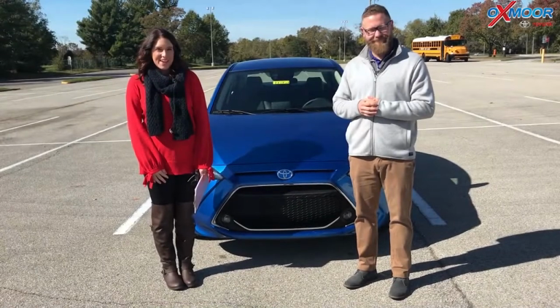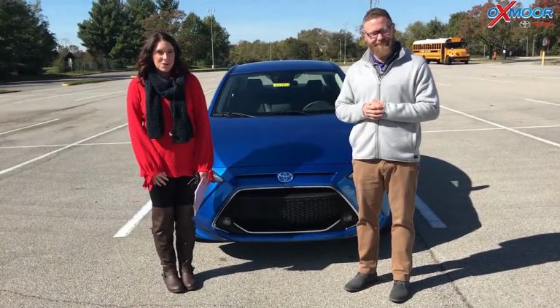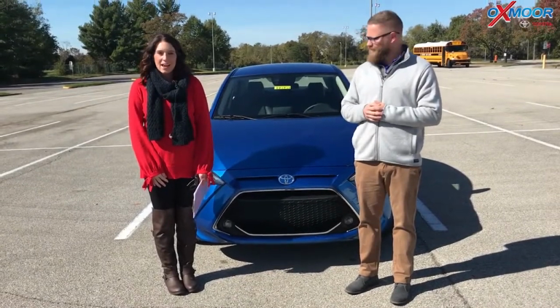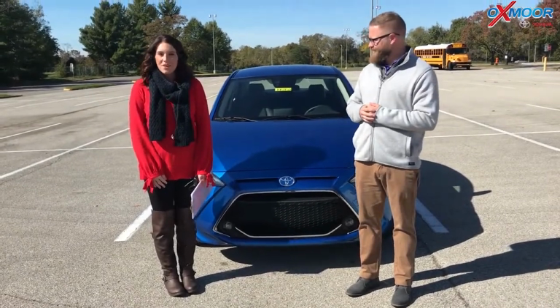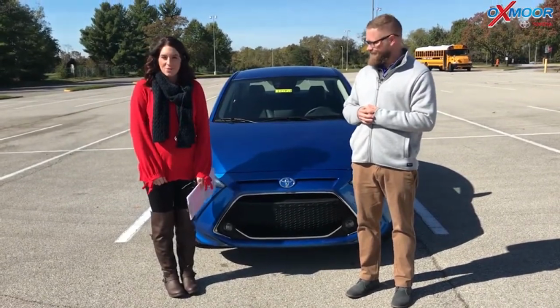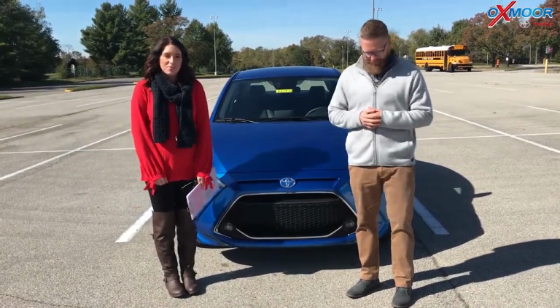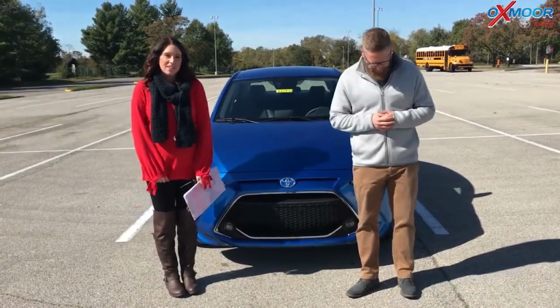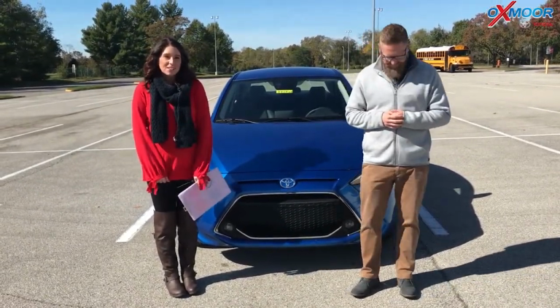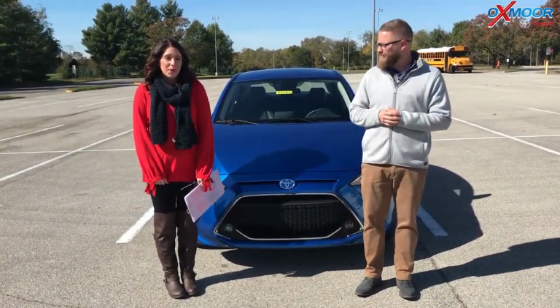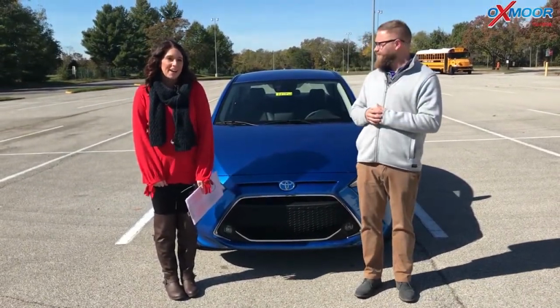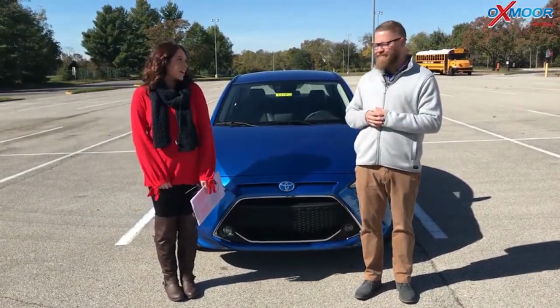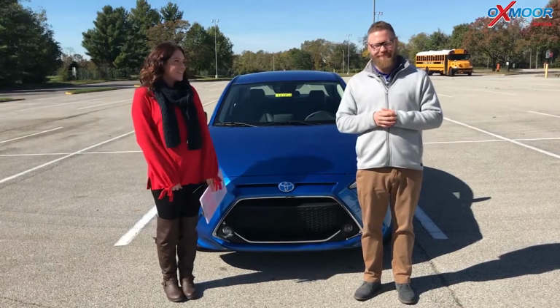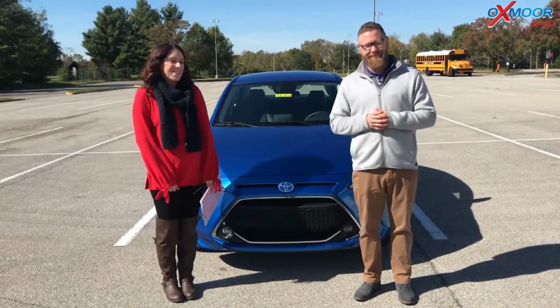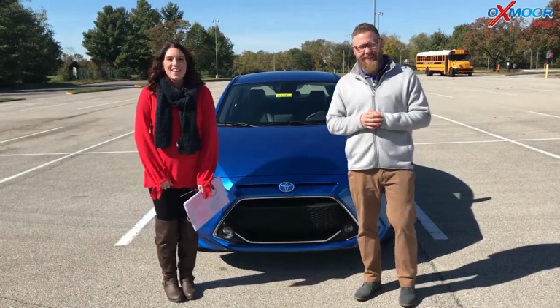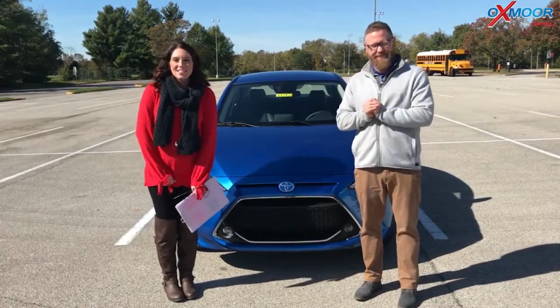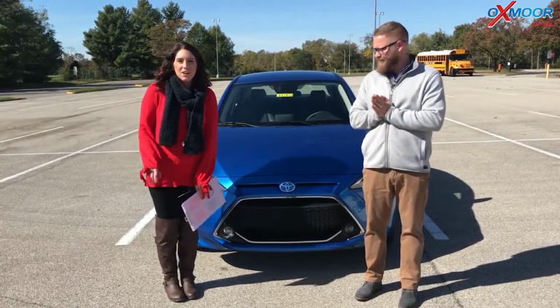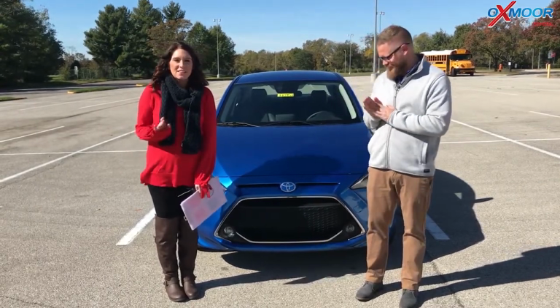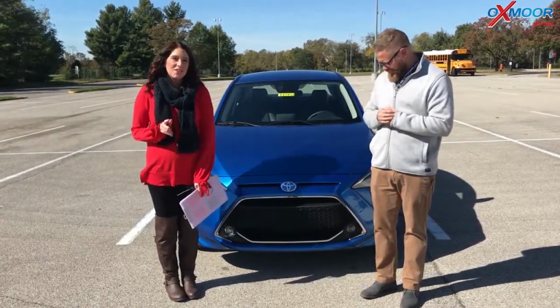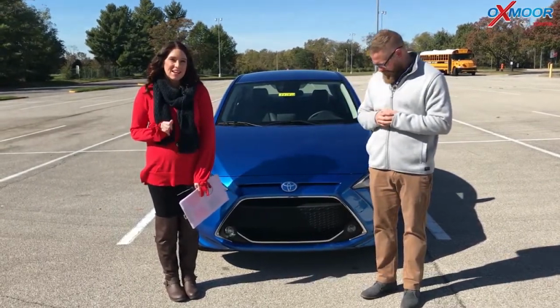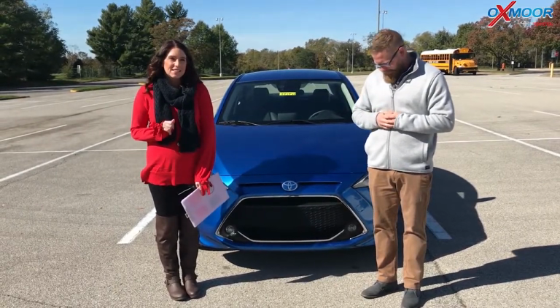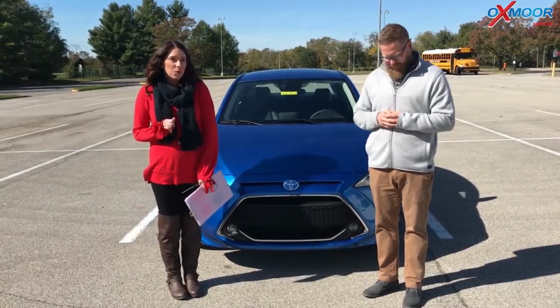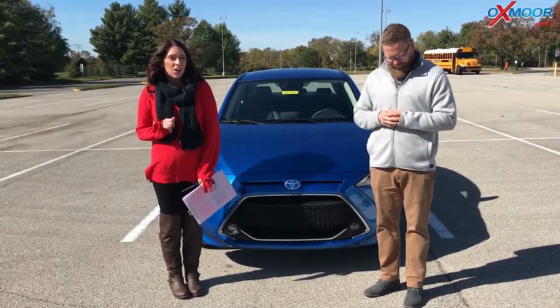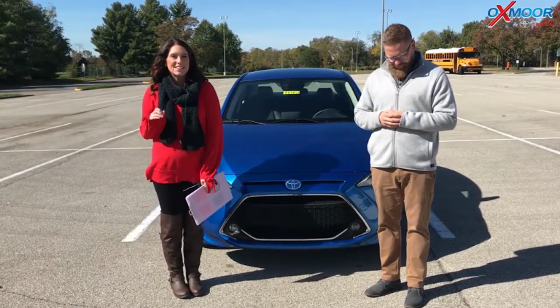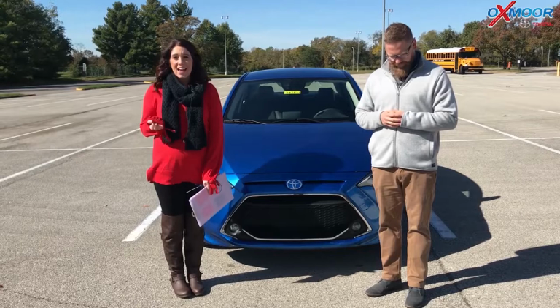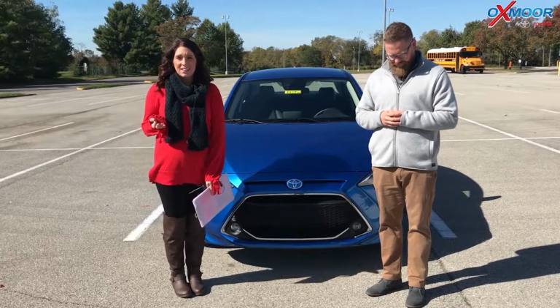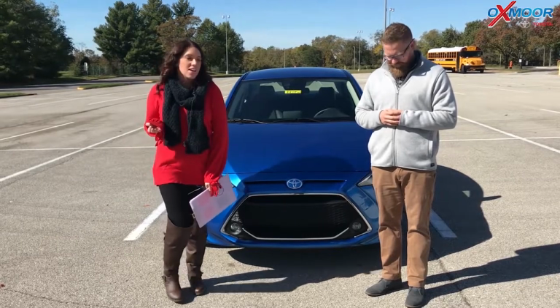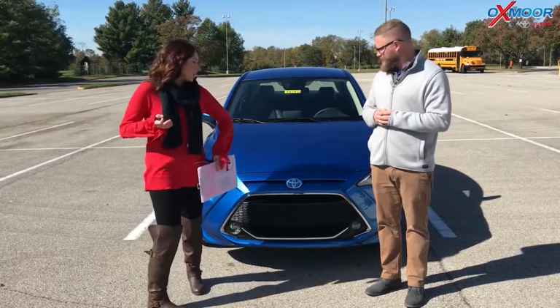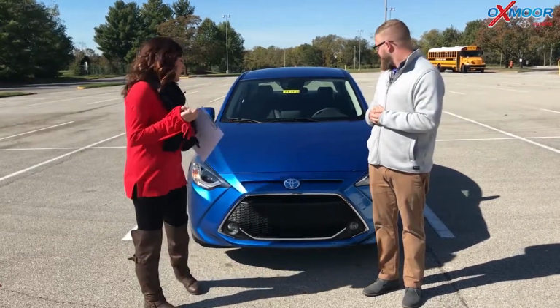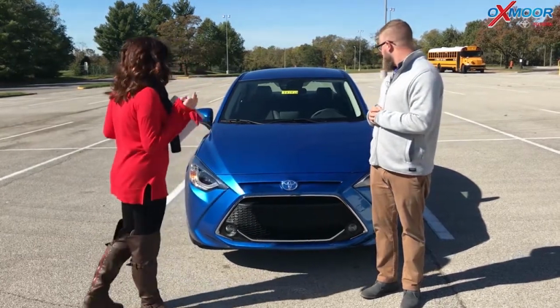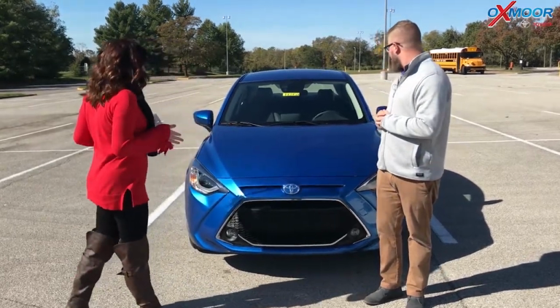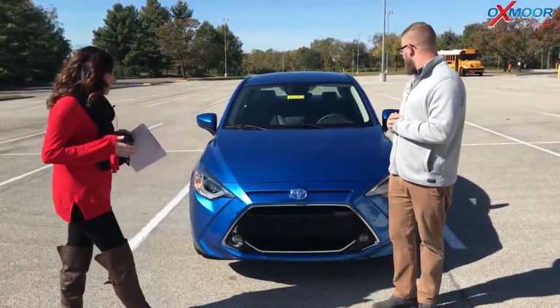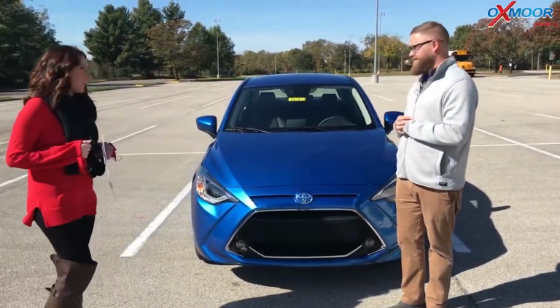Hey everyone, it's Gabrielle with Oxmoor Auto Group. I'm here today at Oxmoor Toyota. I have Chuck here with me. Chuck's going to go over a couple things on the 2019 Toyota Yaris. It is the XLE. So Chuck, if you want to talk a little bit about this, that would be great.